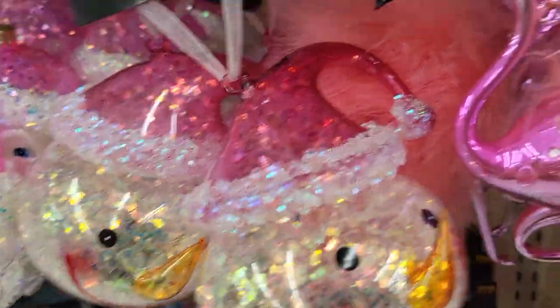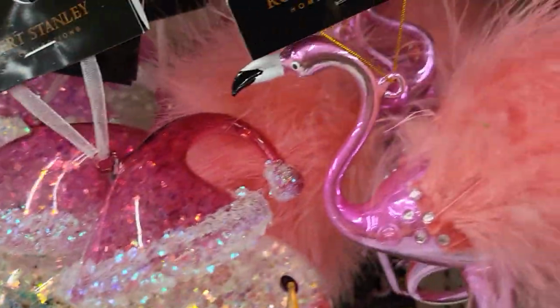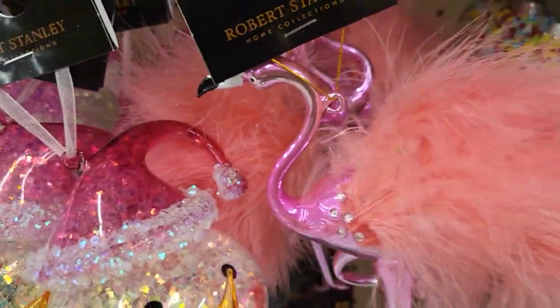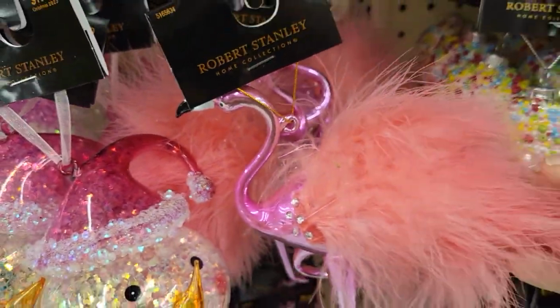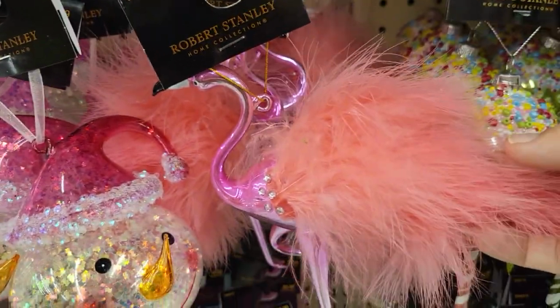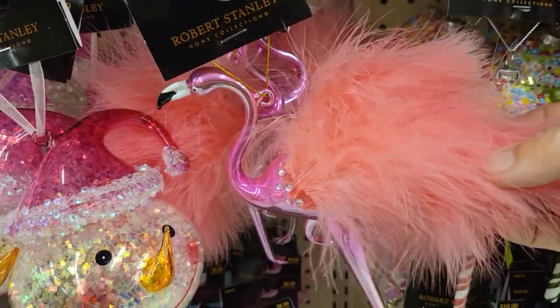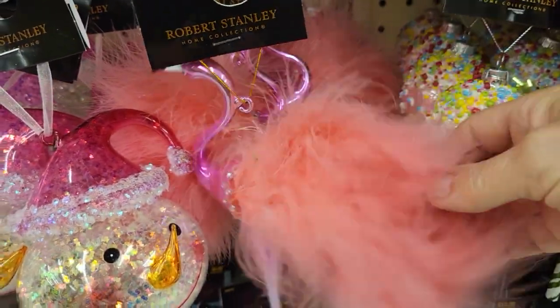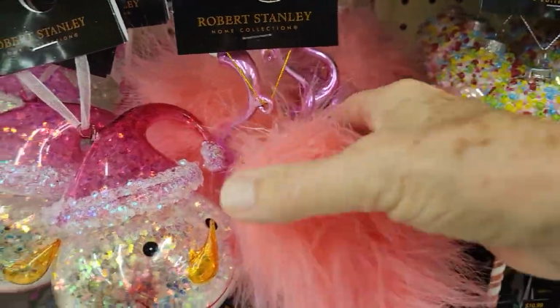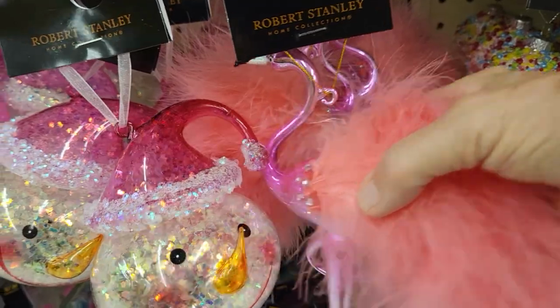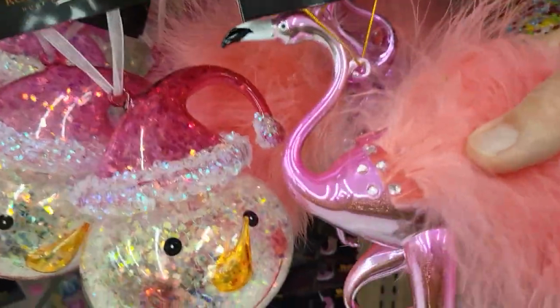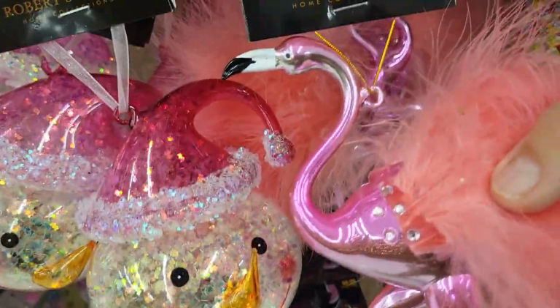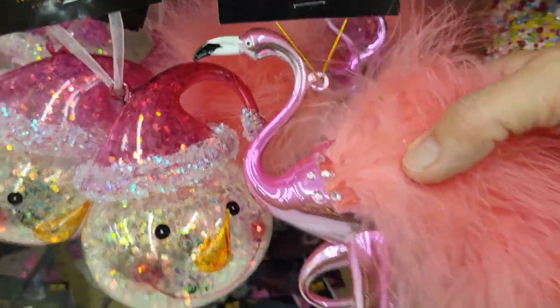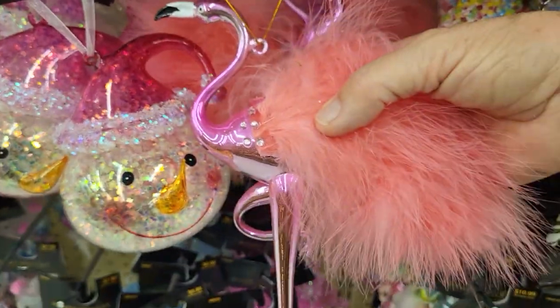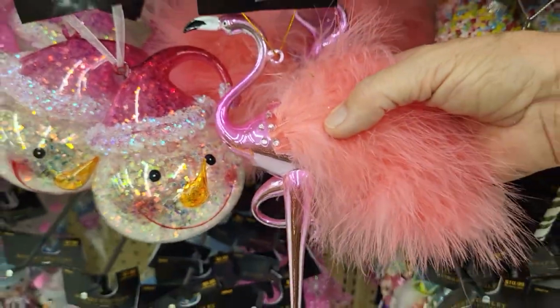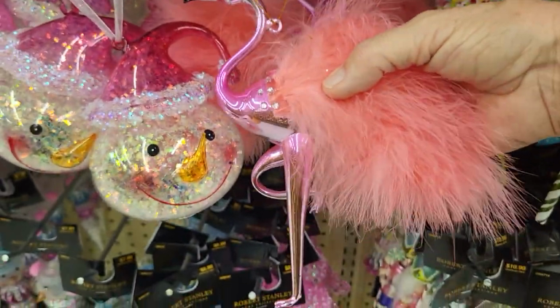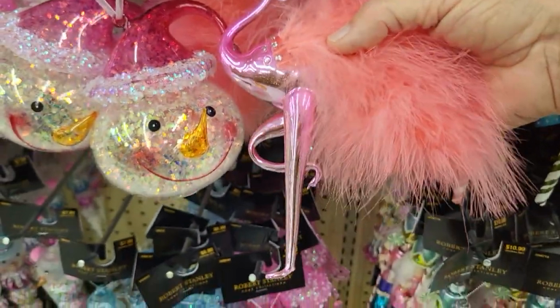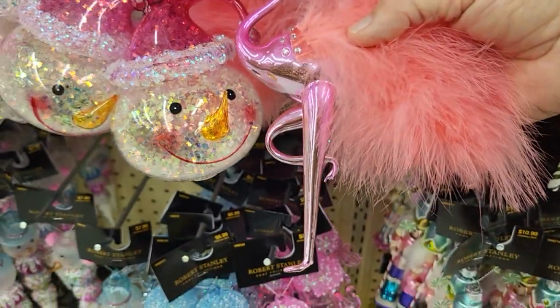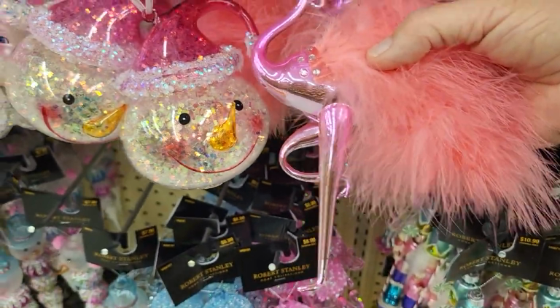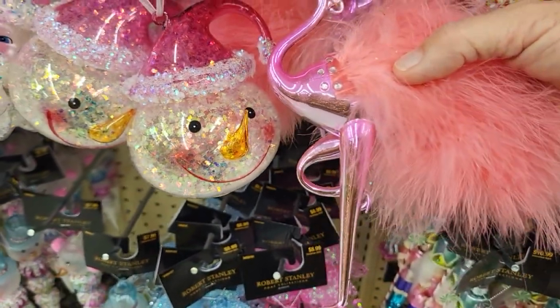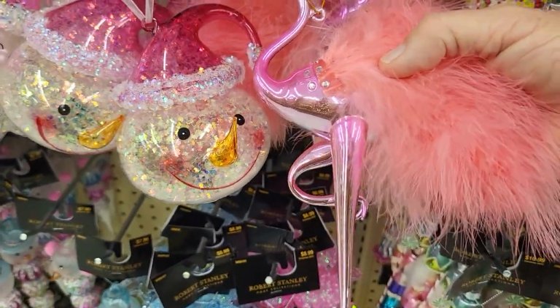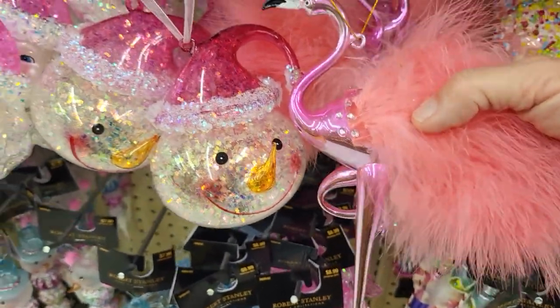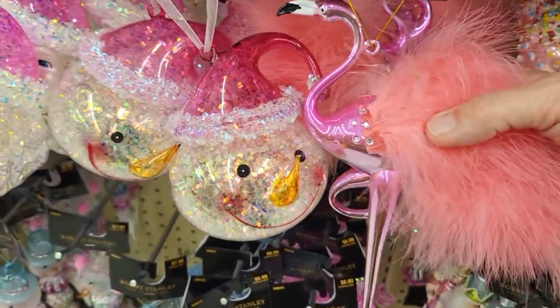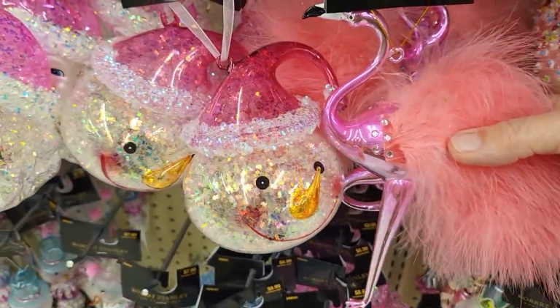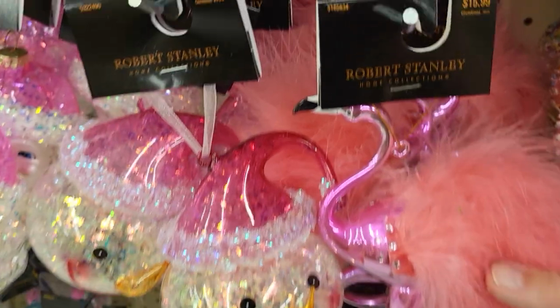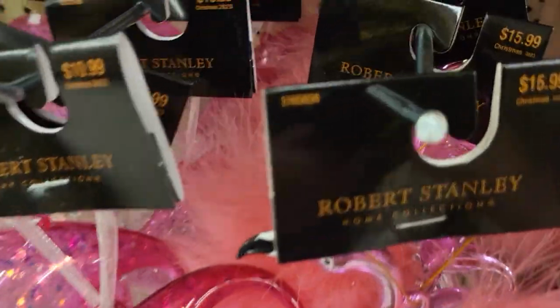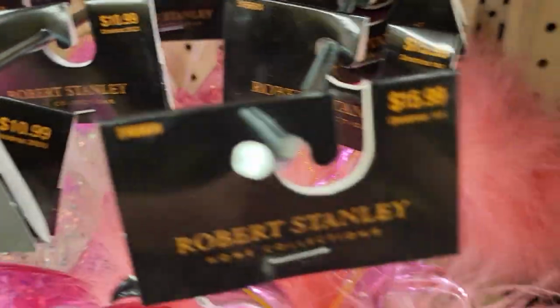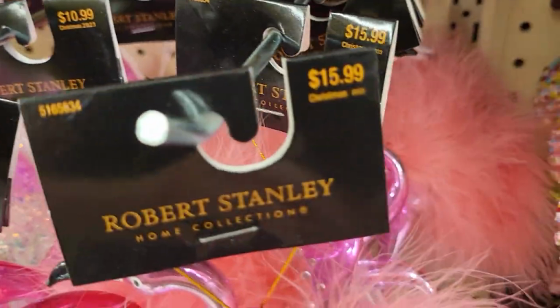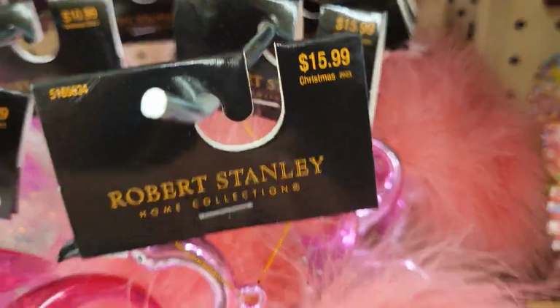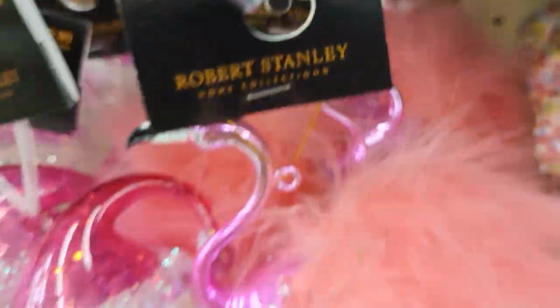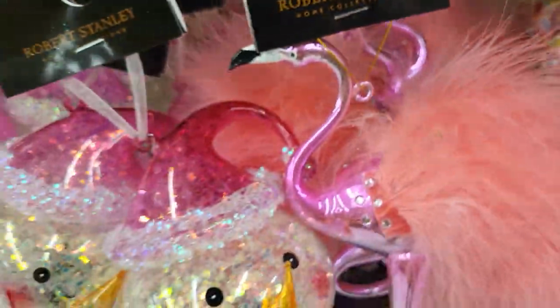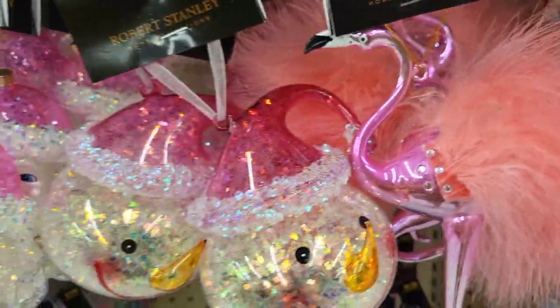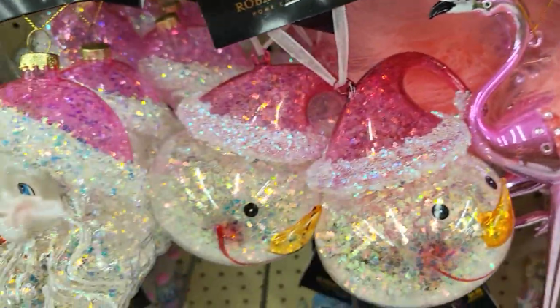They have a pink flamingo that's furry. We really love this one. It's kind of very breakable. It's $15.99. I'm afraid I would break that one.